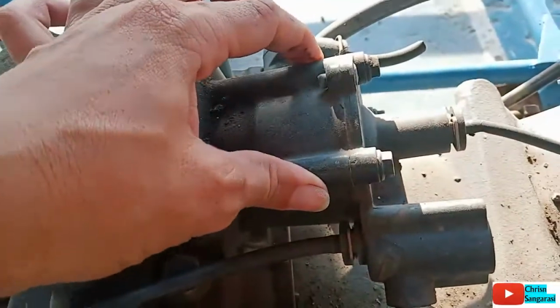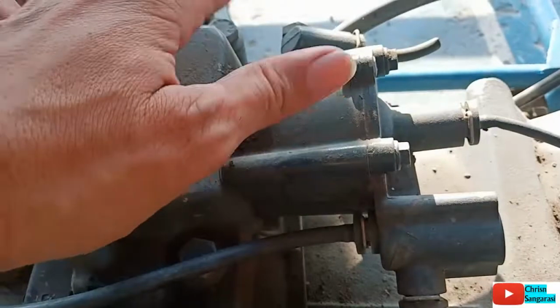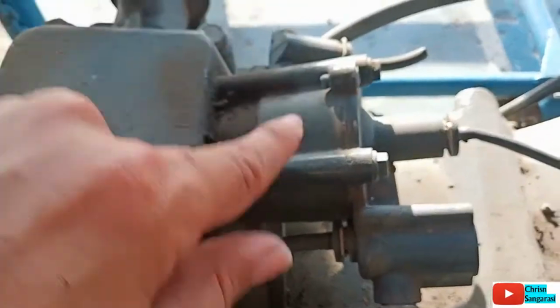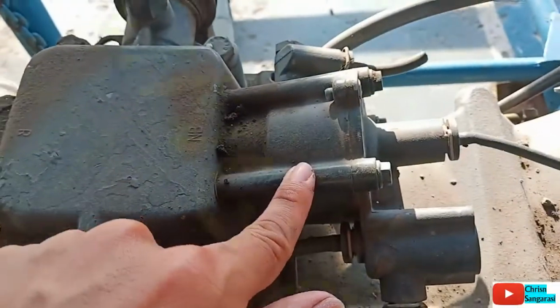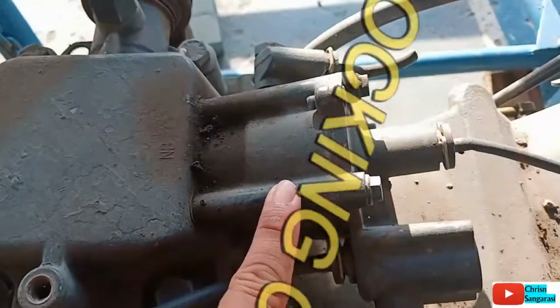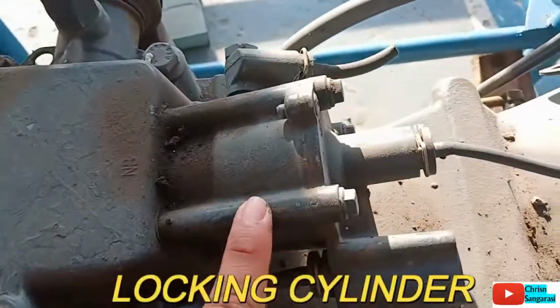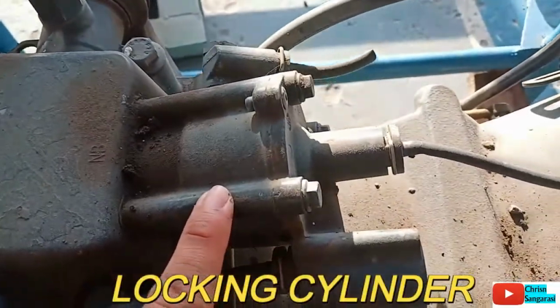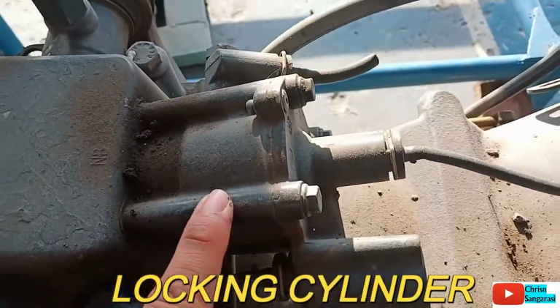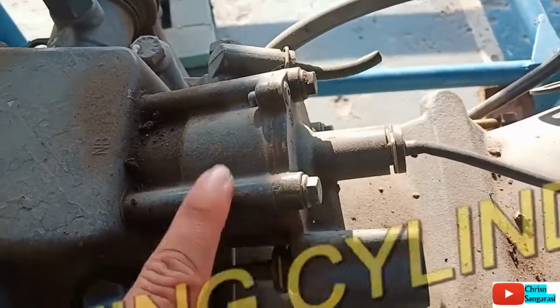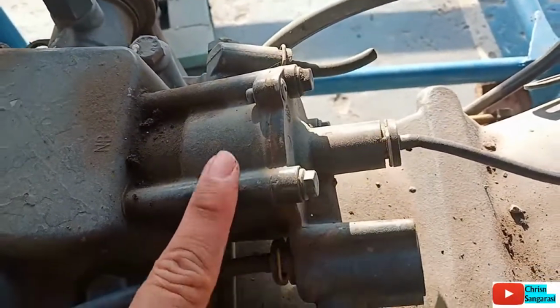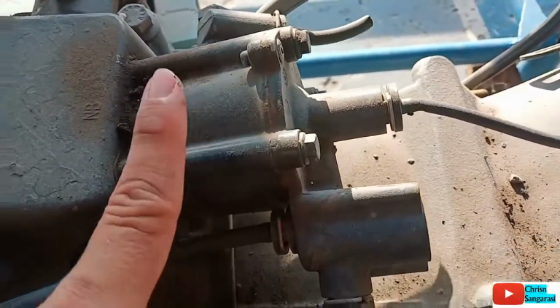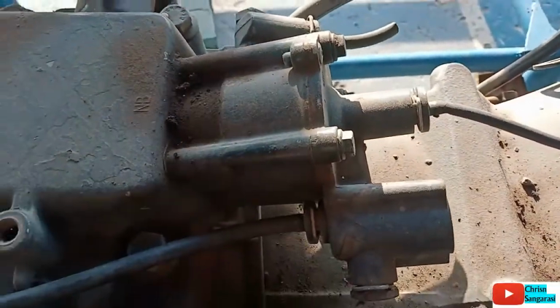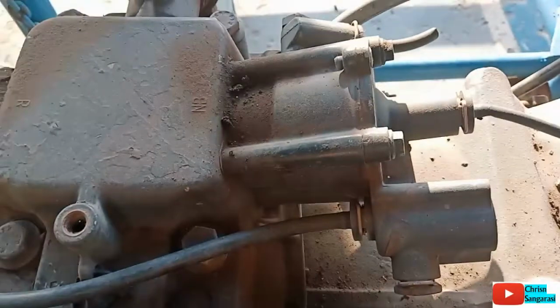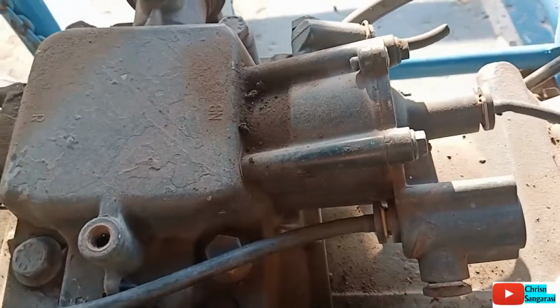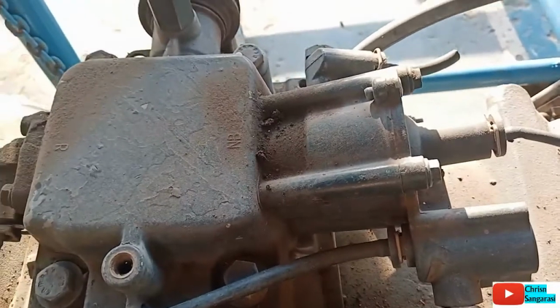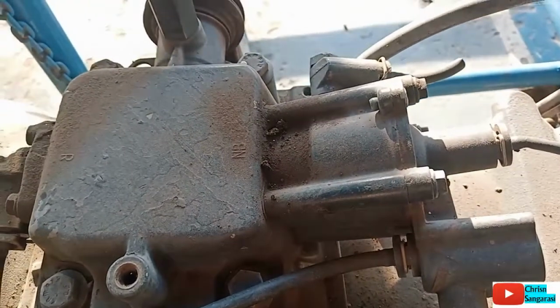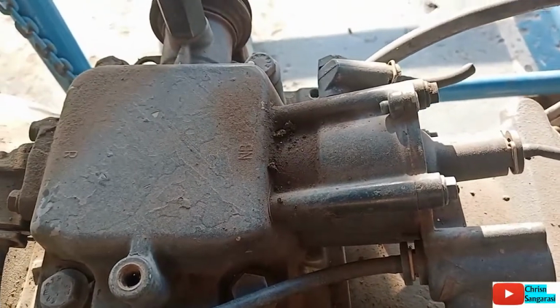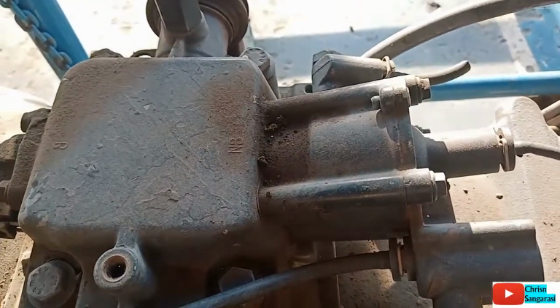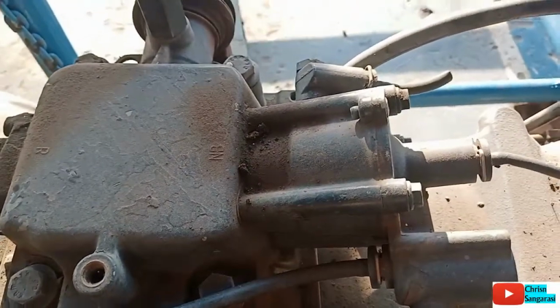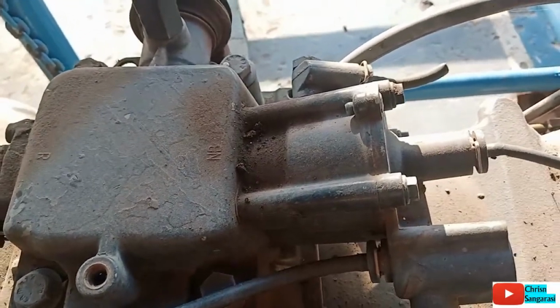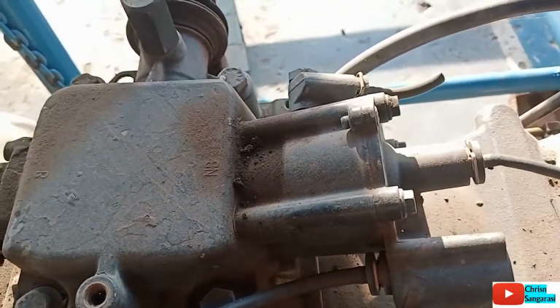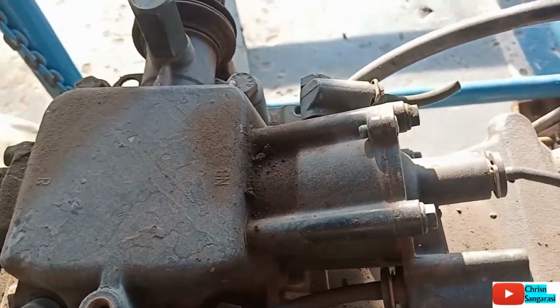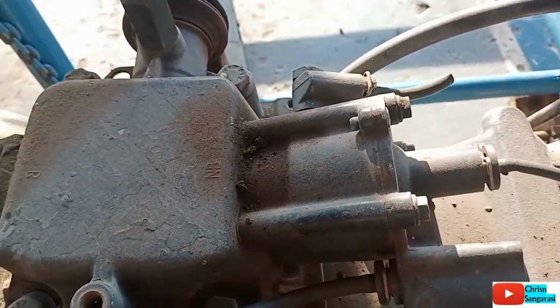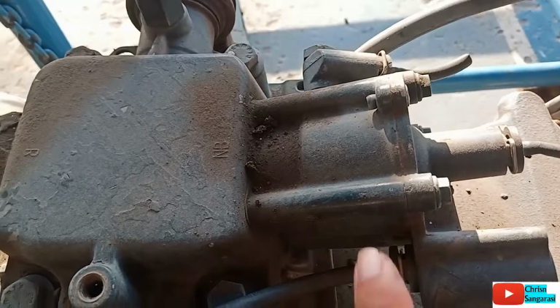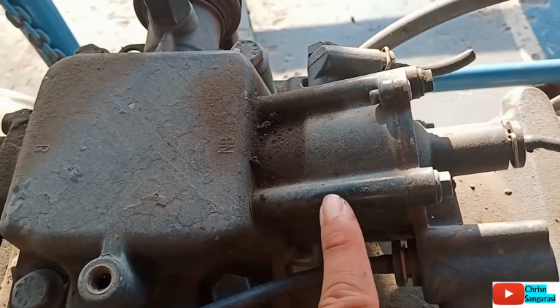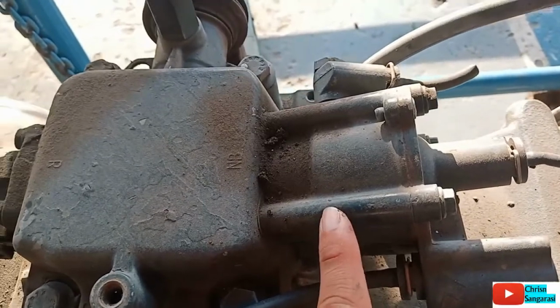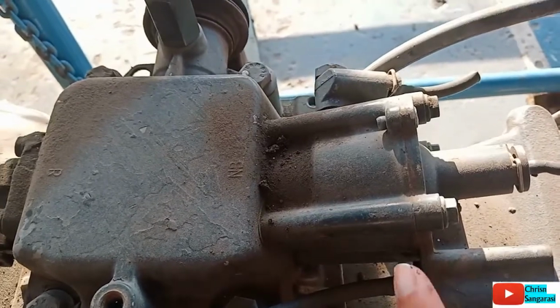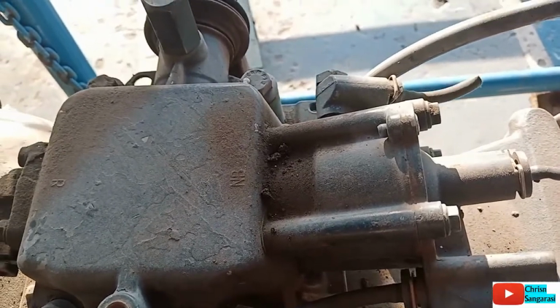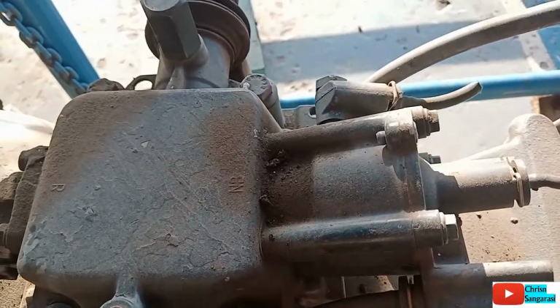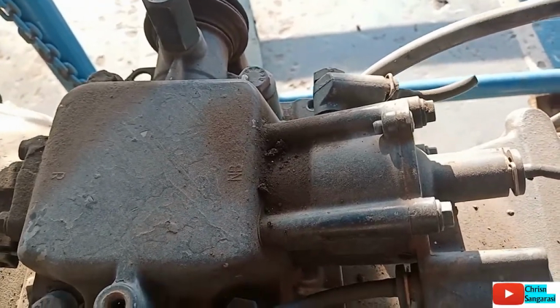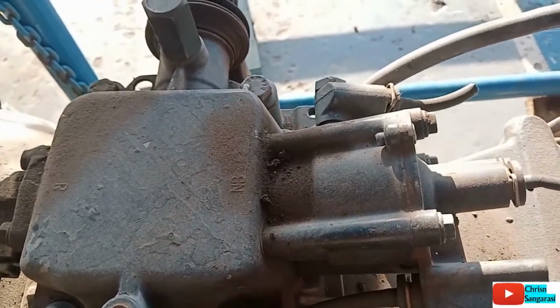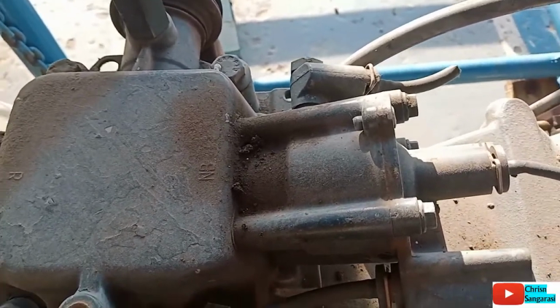Kalau ini adalah locking silinder. Locking silinder ini berfungsi untuk mencegah terjadinya perpindahan speed saat pedal kopling tidak diinjak.